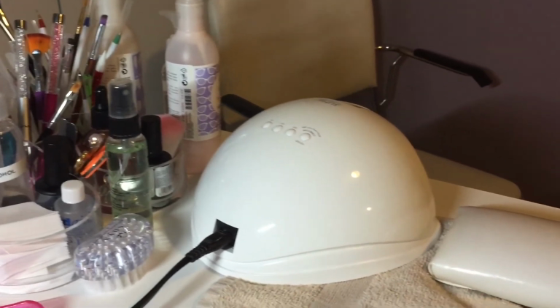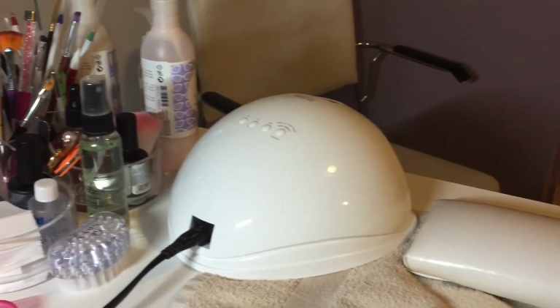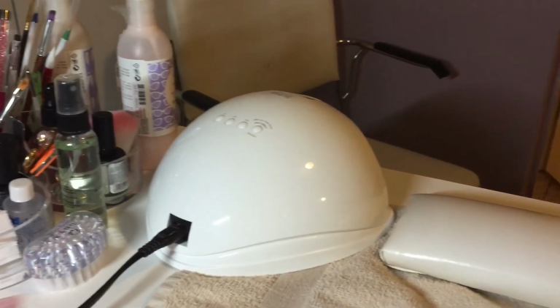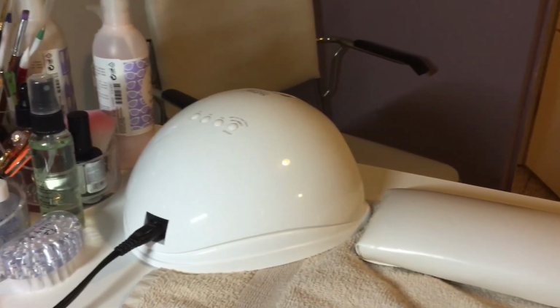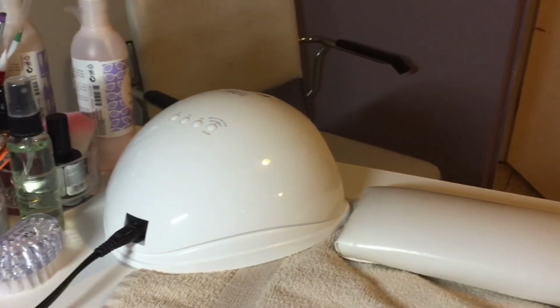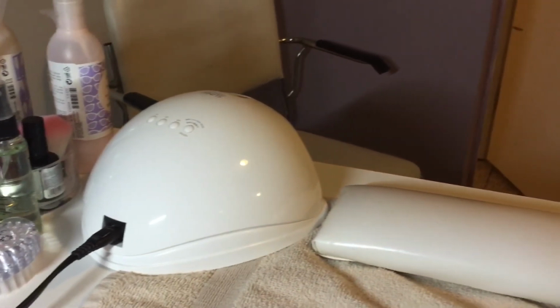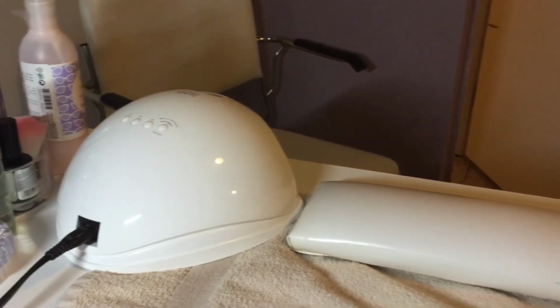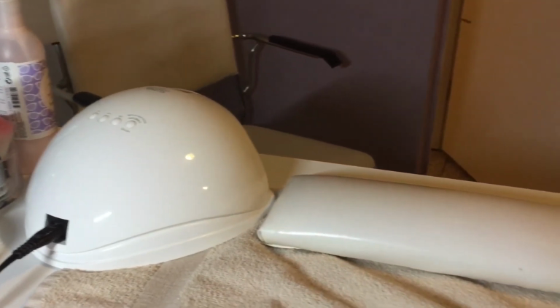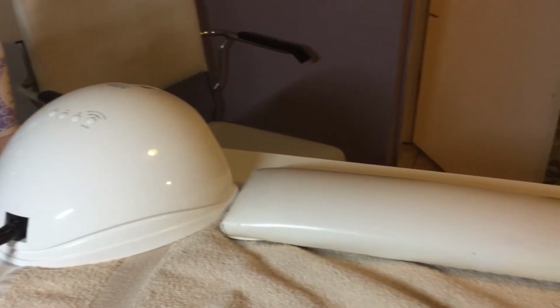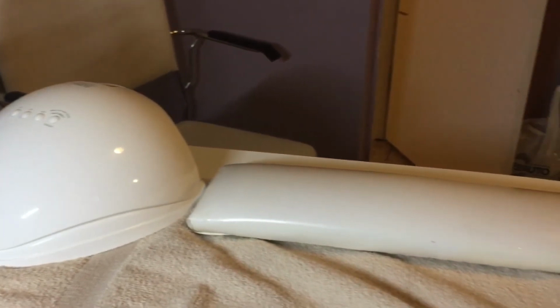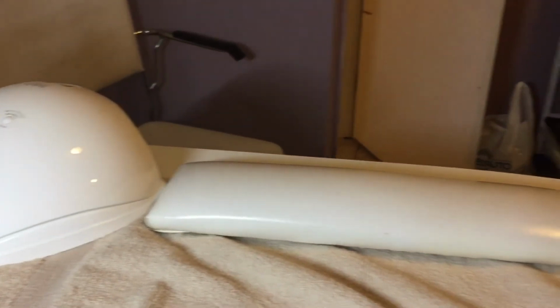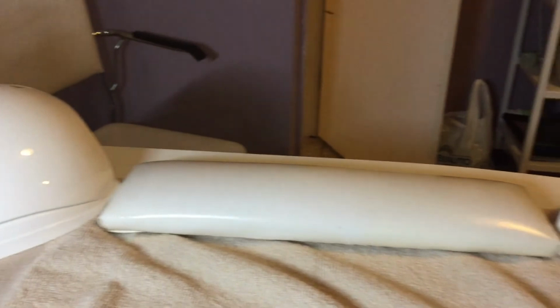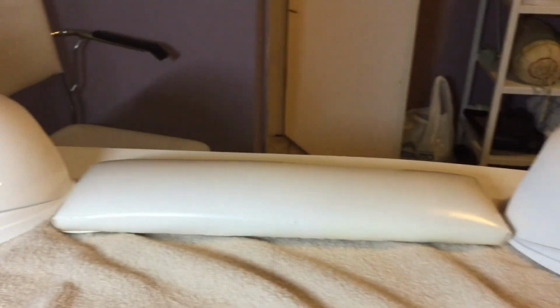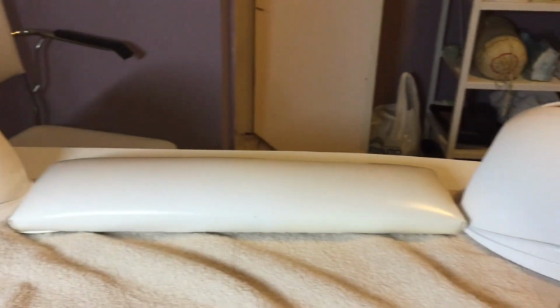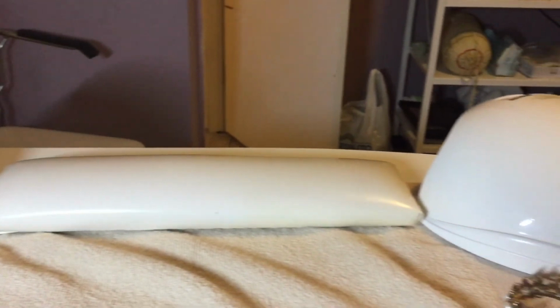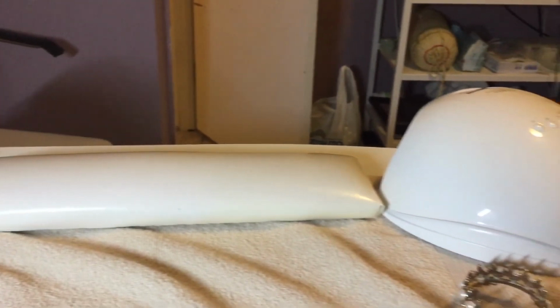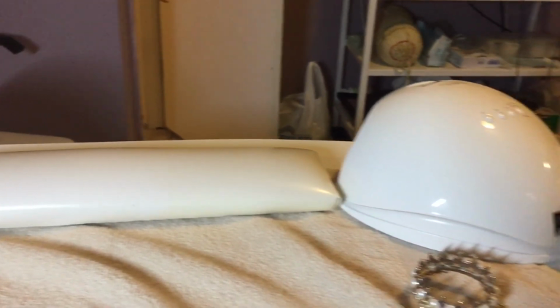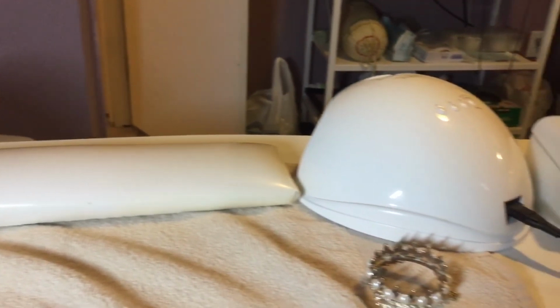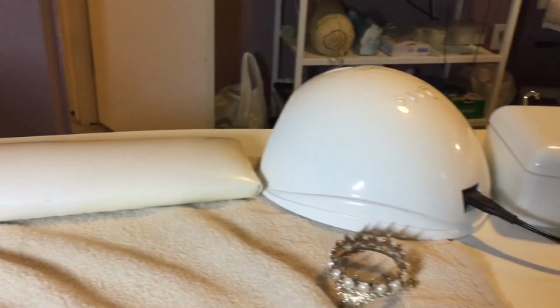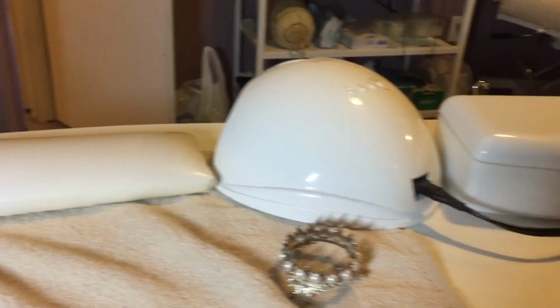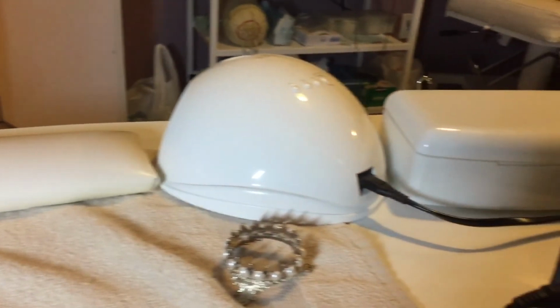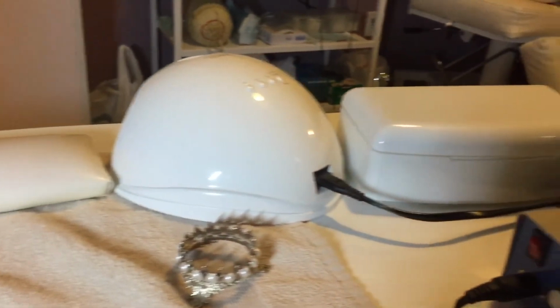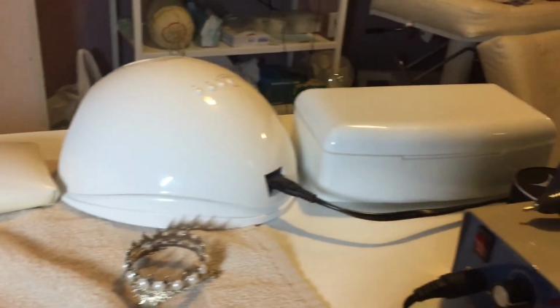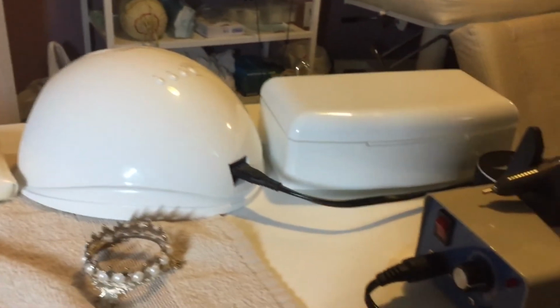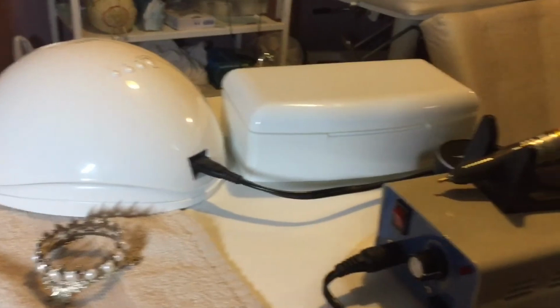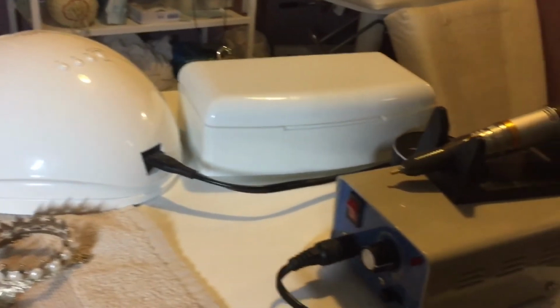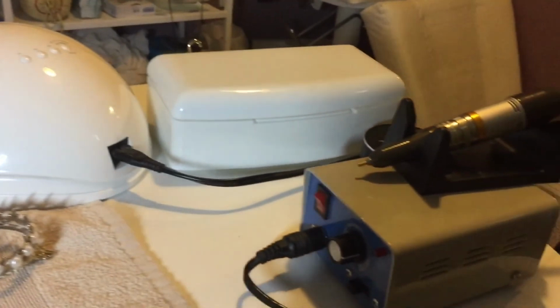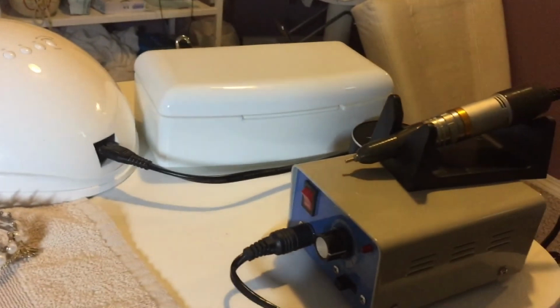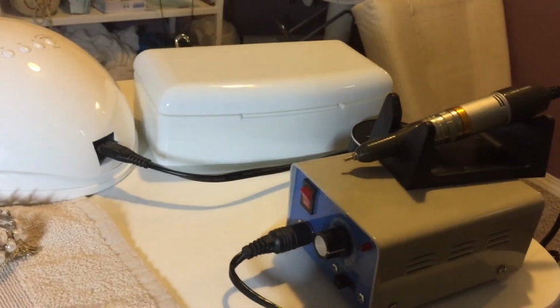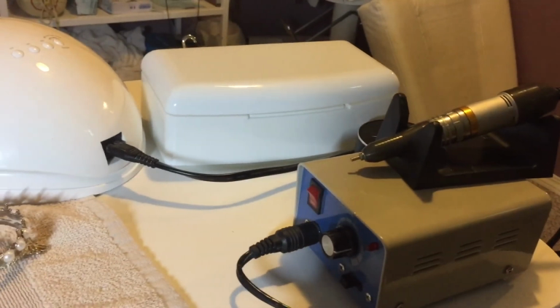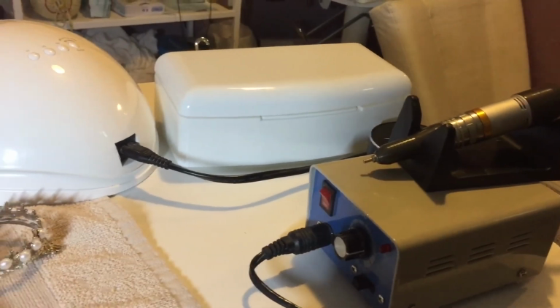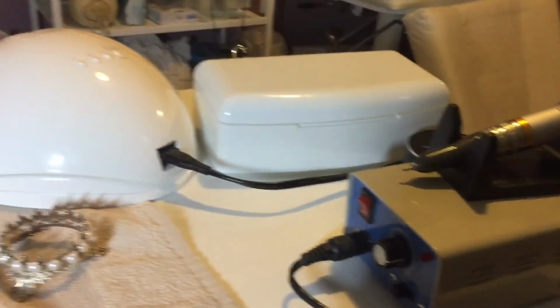These lamps — I have two of them. I got them from Raleigh Express and I love them. They're amazing and super affordable. I also have my cute little brush holder, my e-file, a little speaker, and my sterilizer.